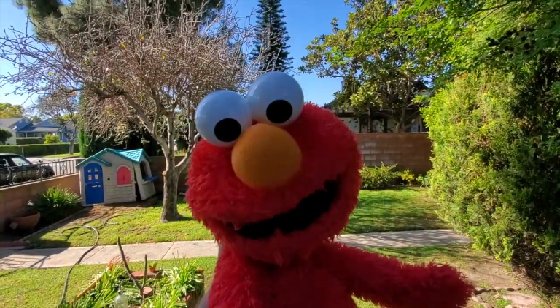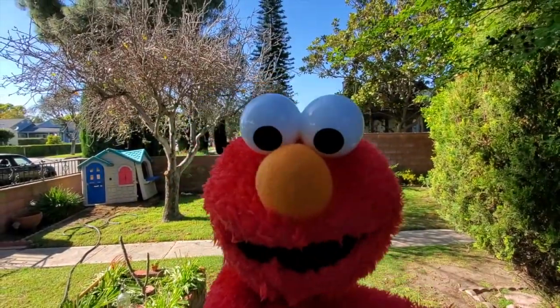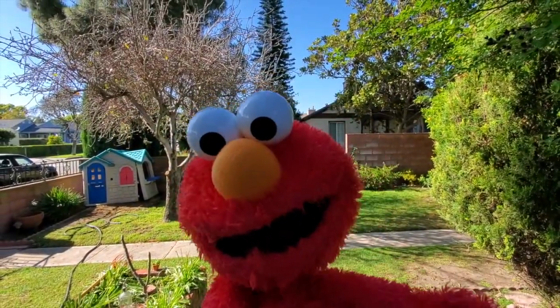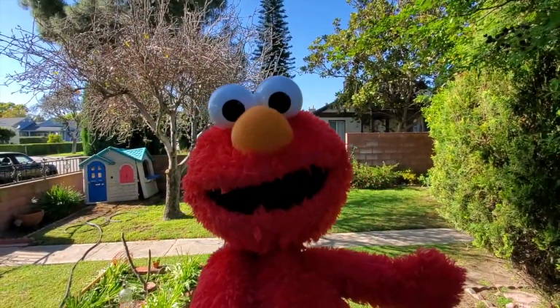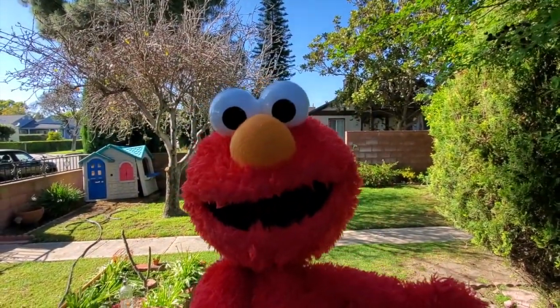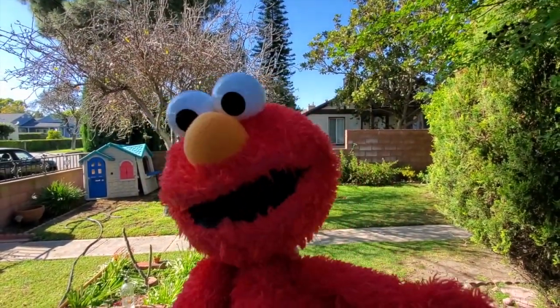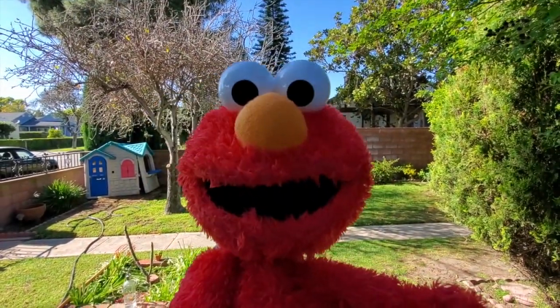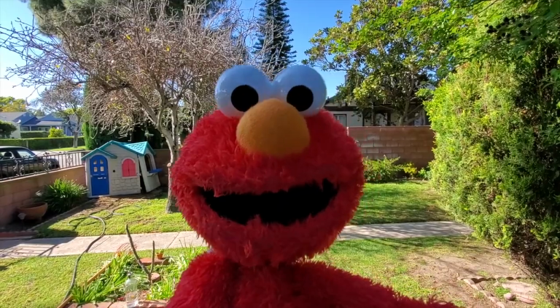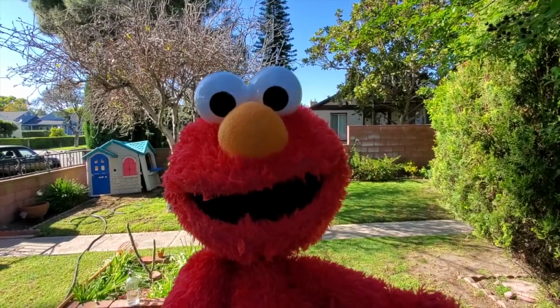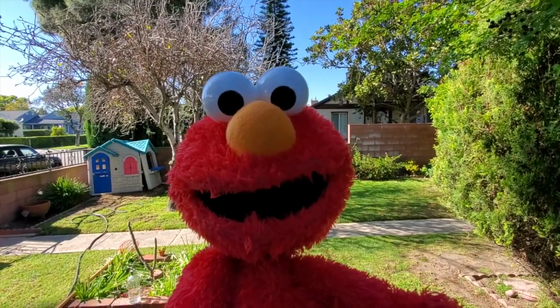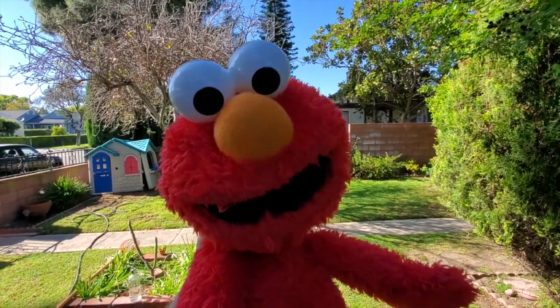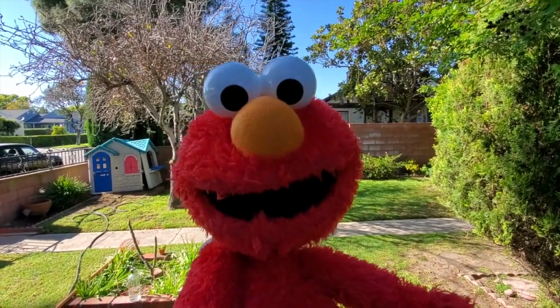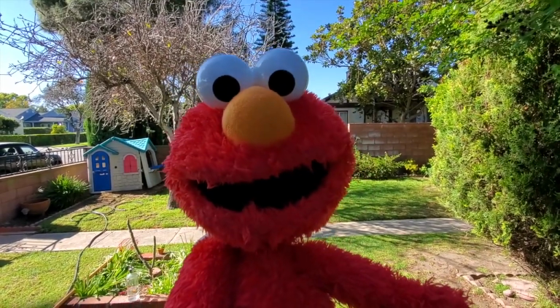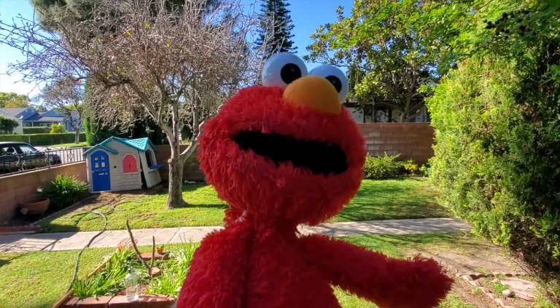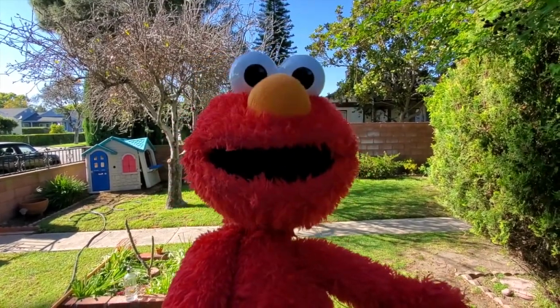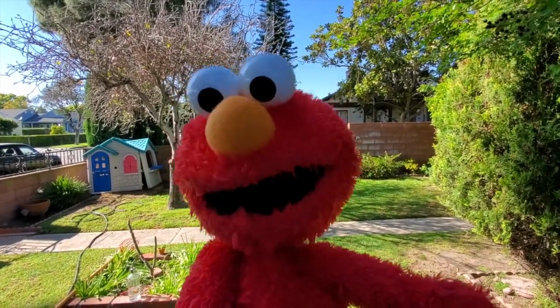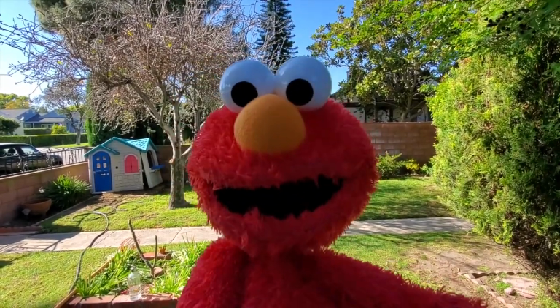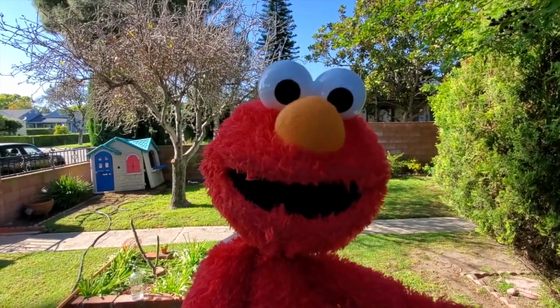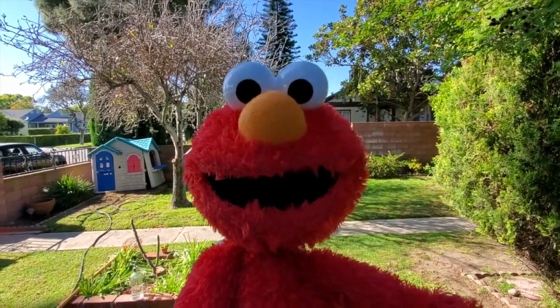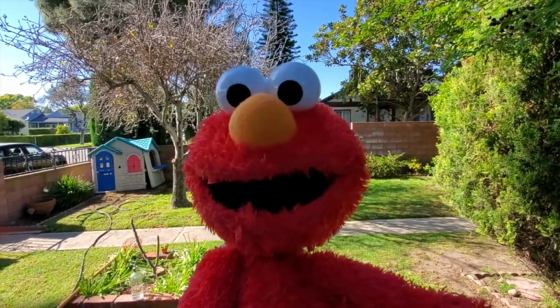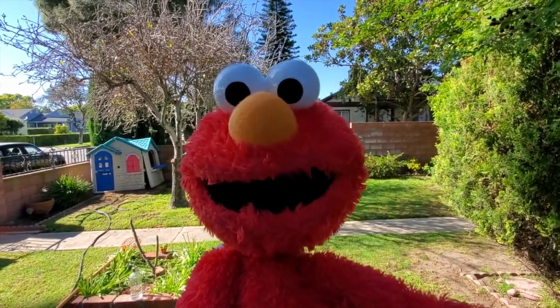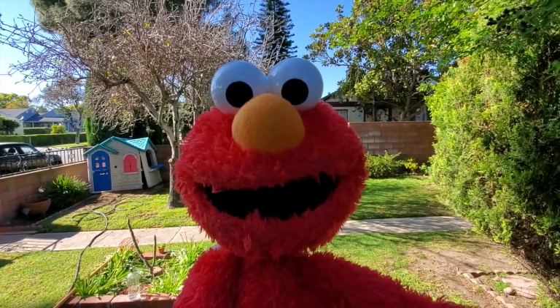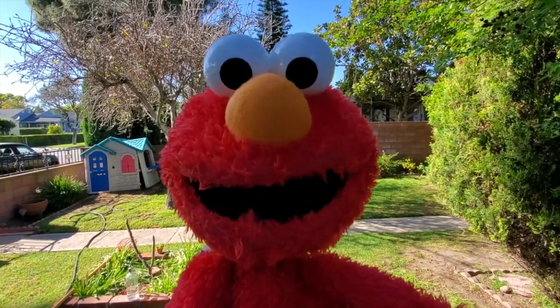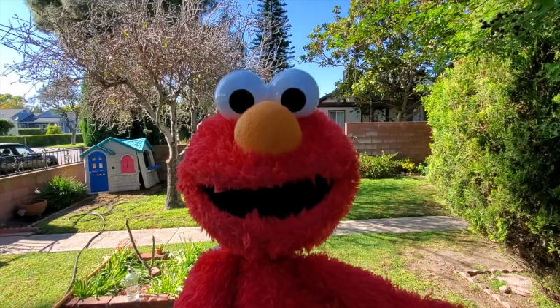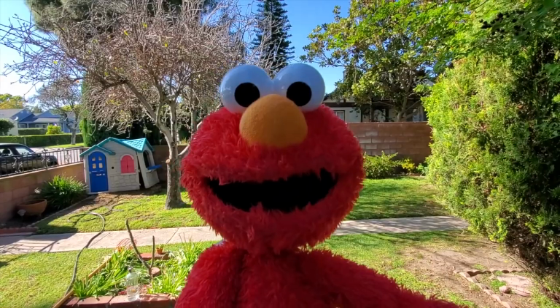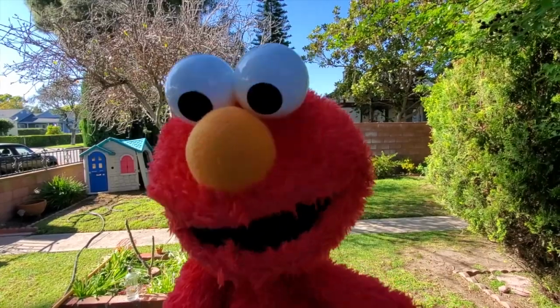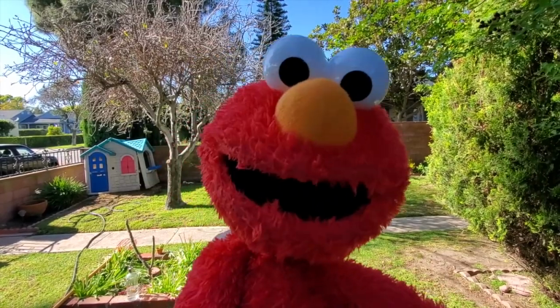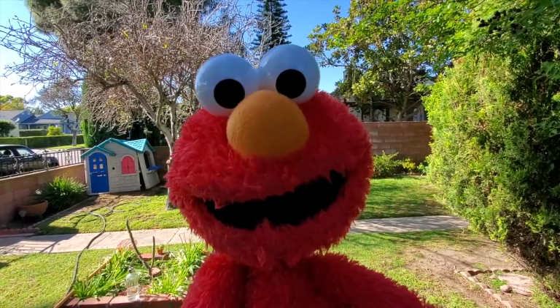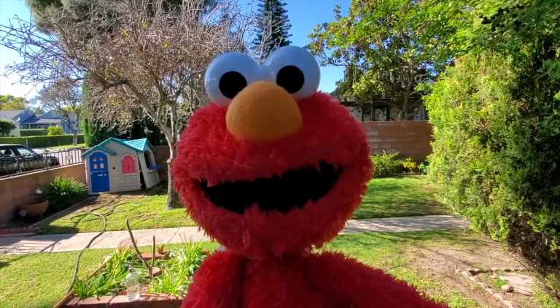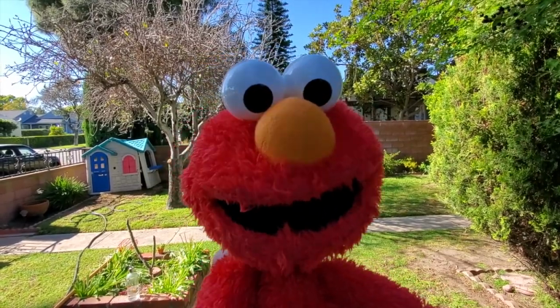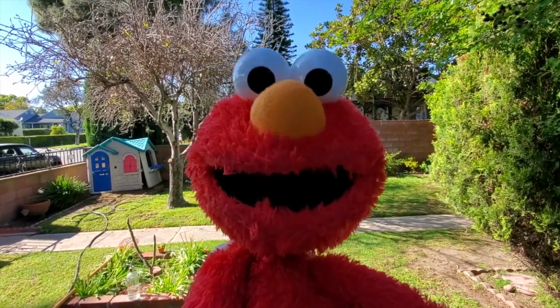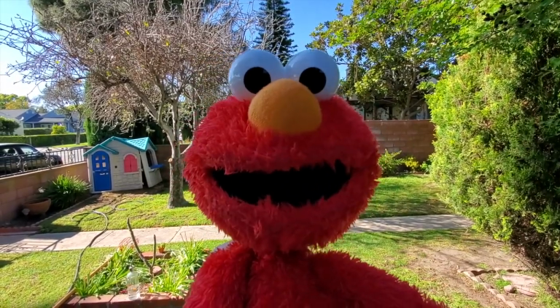Hey everybody! It's me, your friend Elmo. And today, I've got a special friend who's going to help me learn how to do math. A special kind of math, actually, called subtraction.